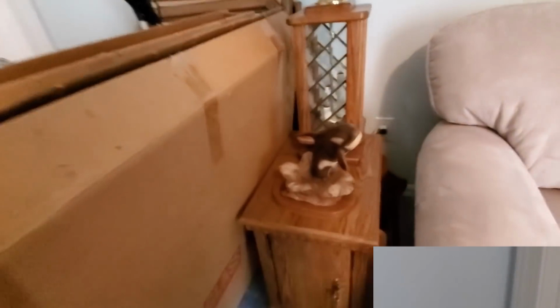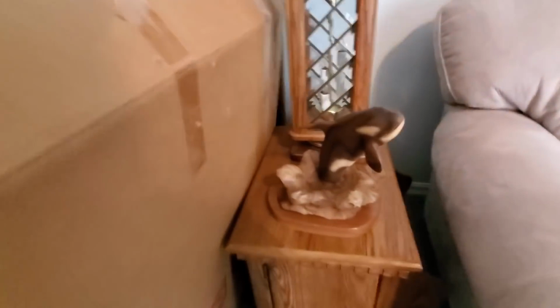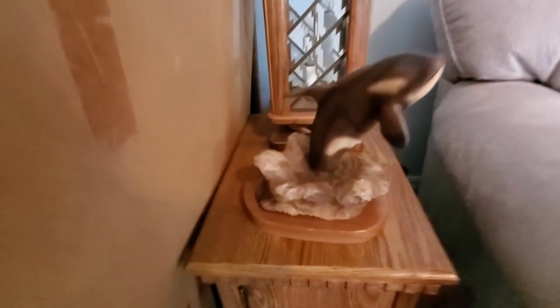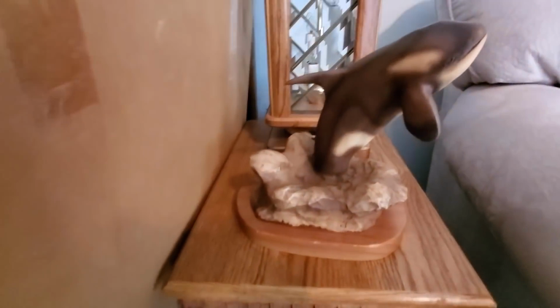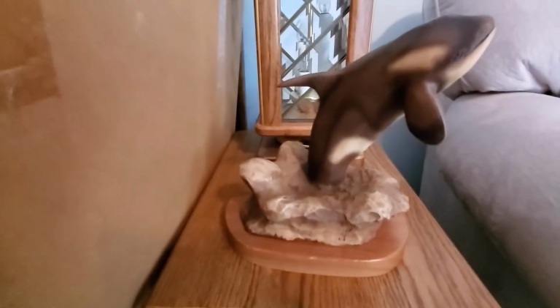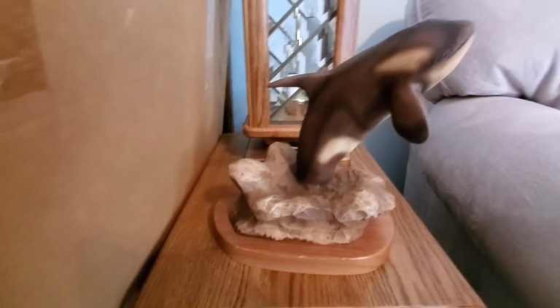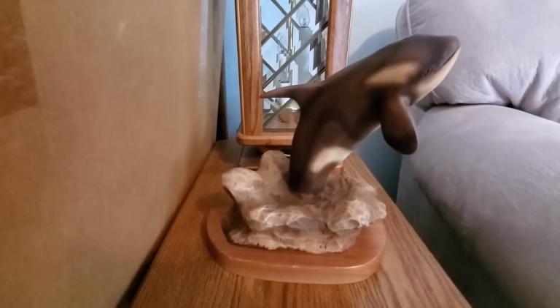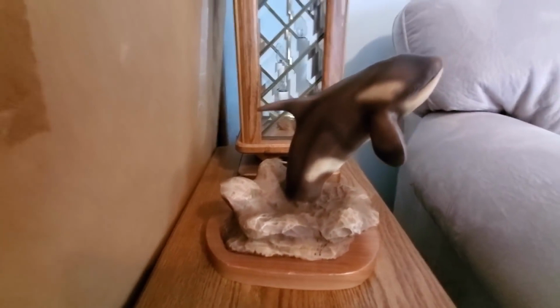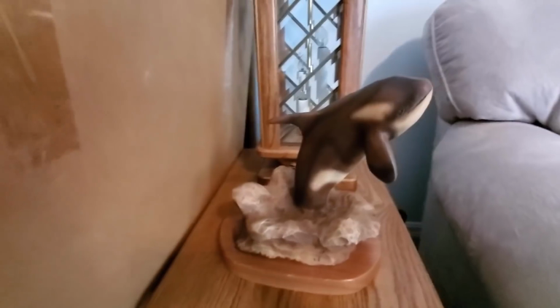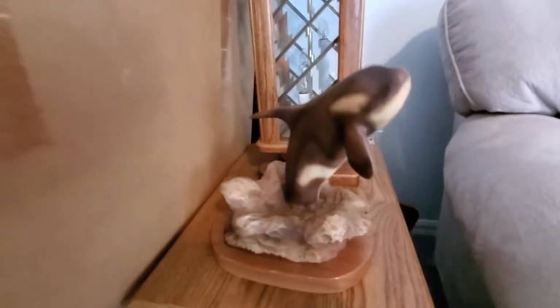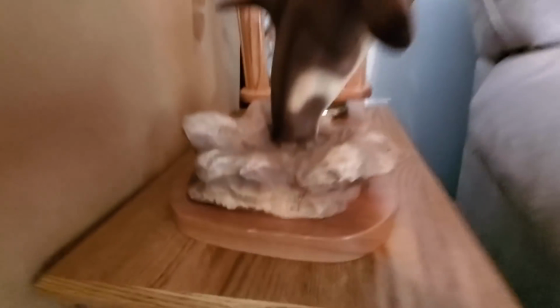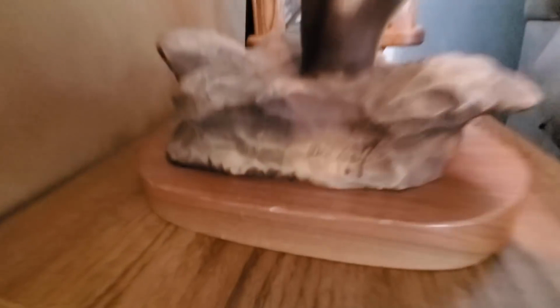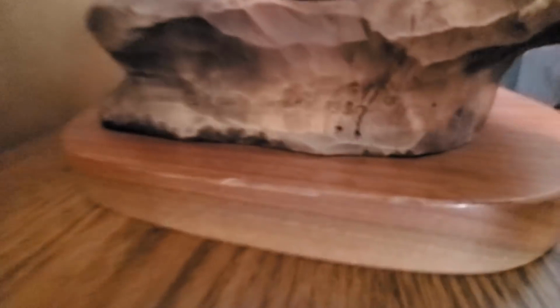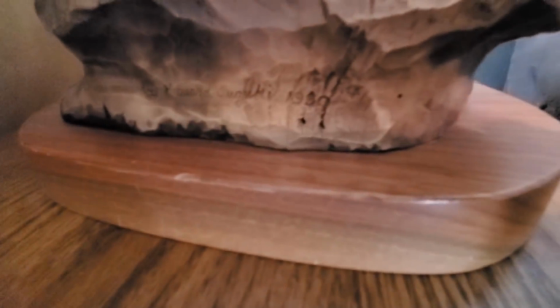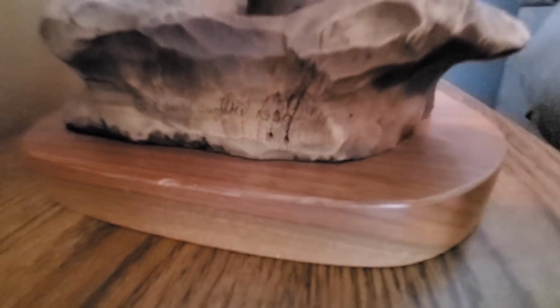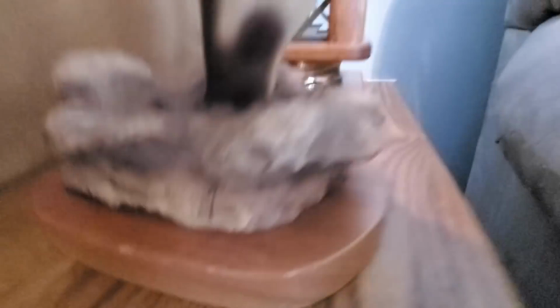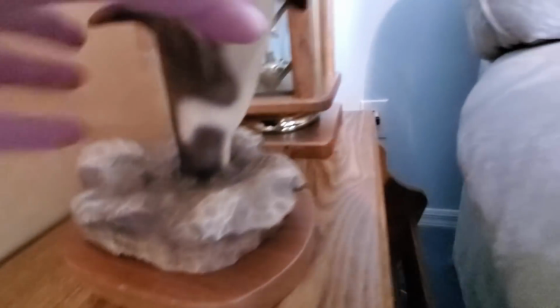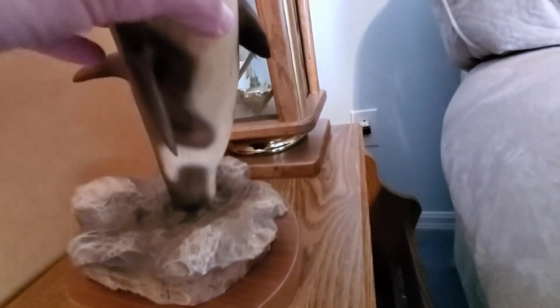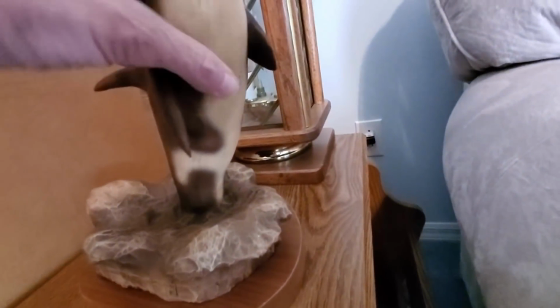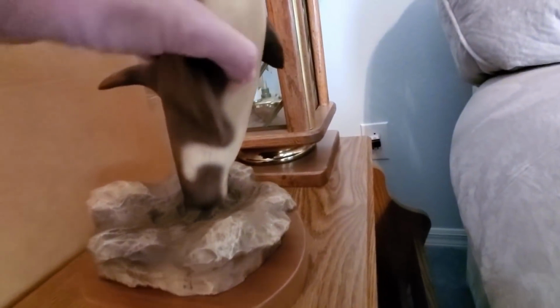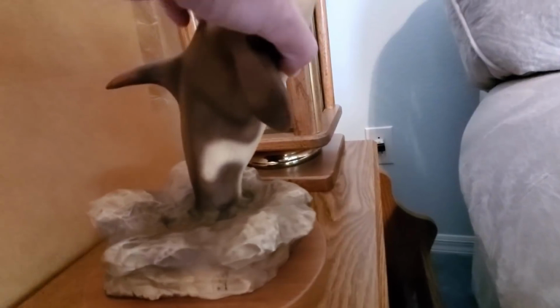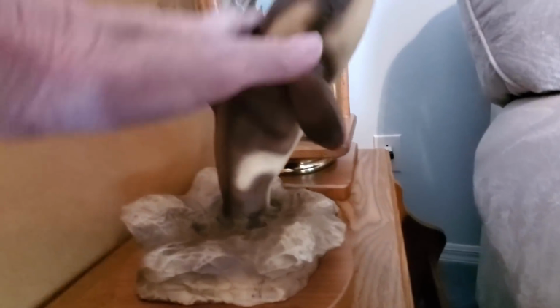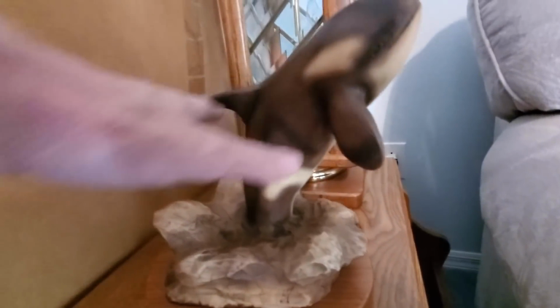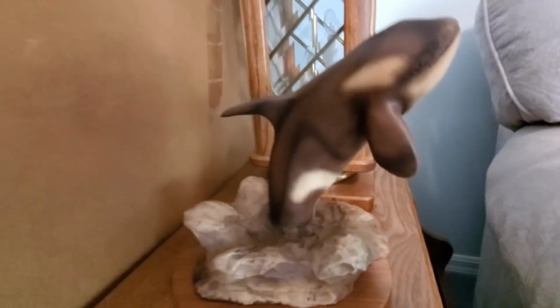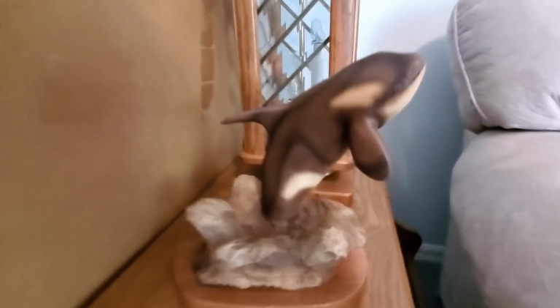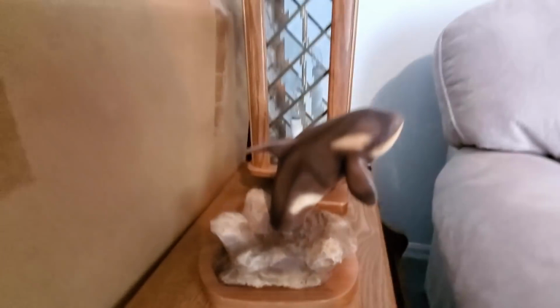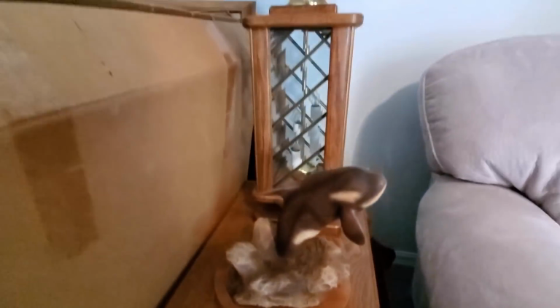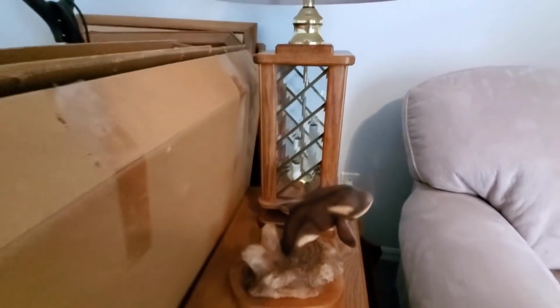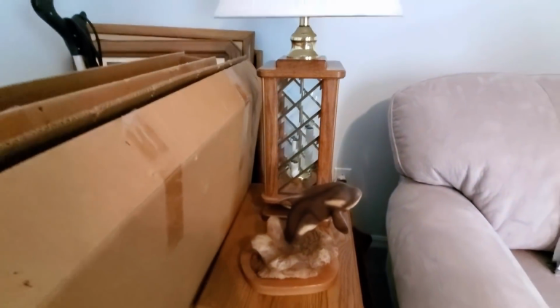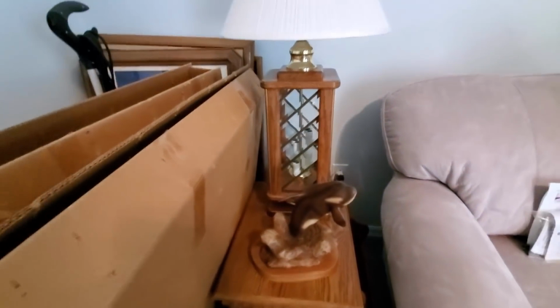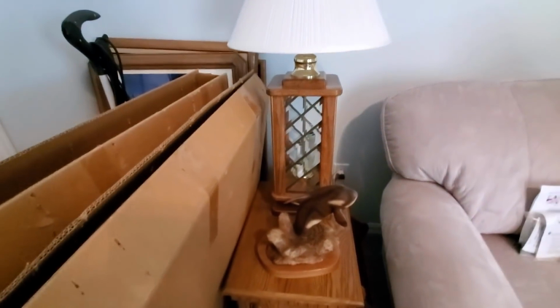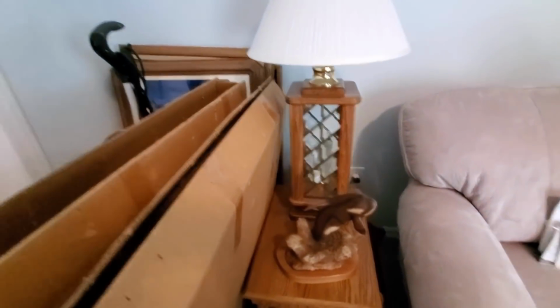This was another piece I incorporated into my own decor while waiting for it to sell. I put a super high price on it and still ended up selling it for $400 — I paid $50 for it.